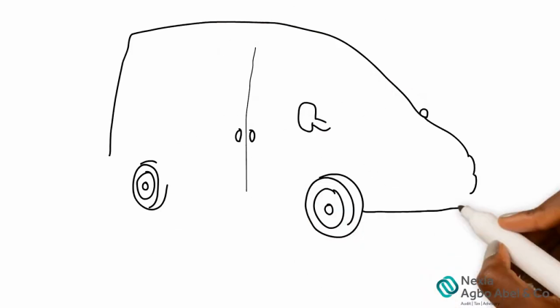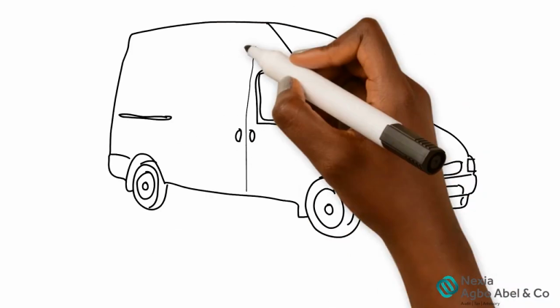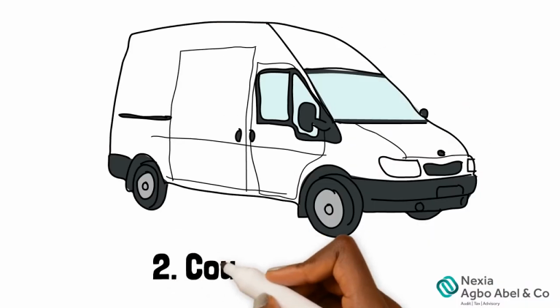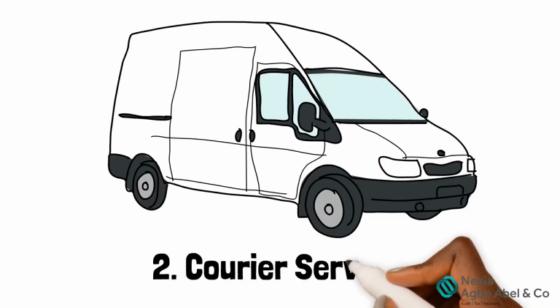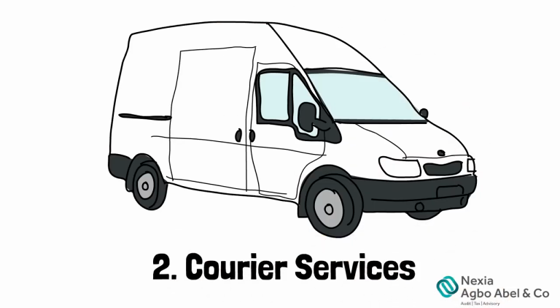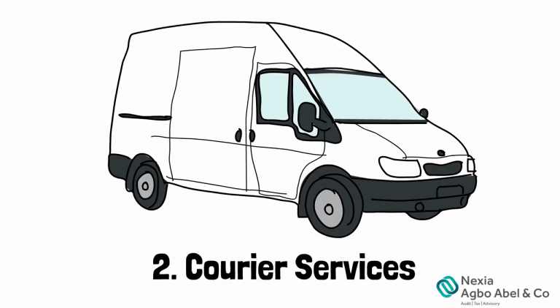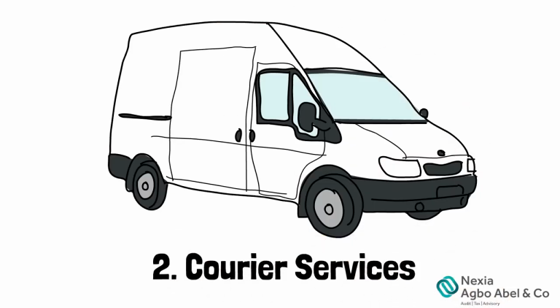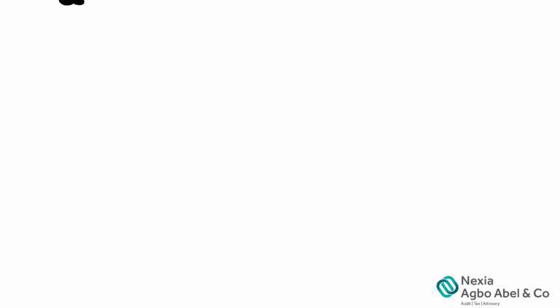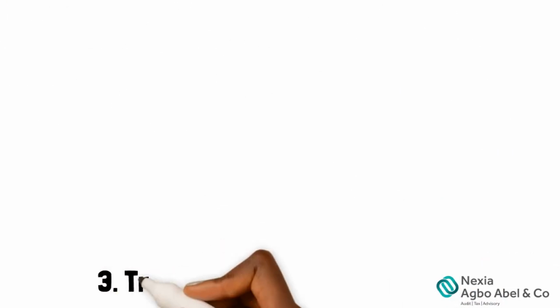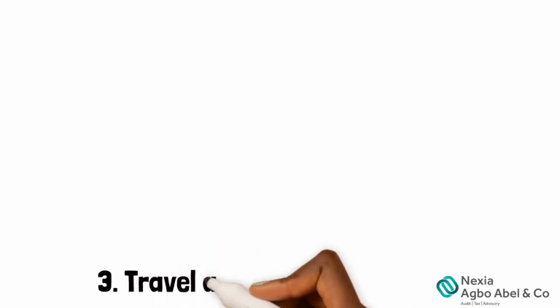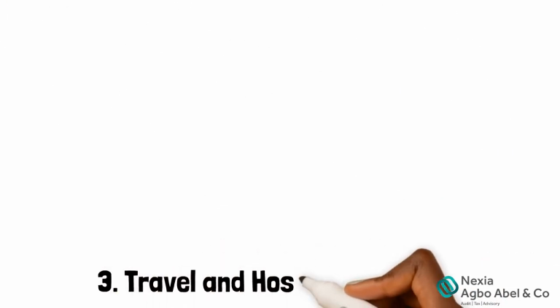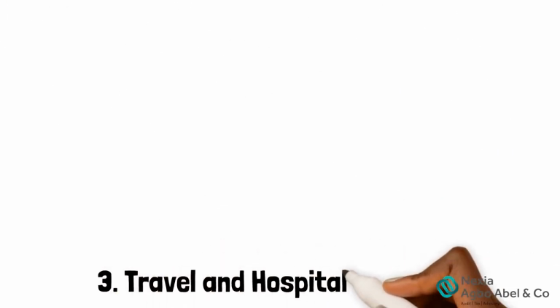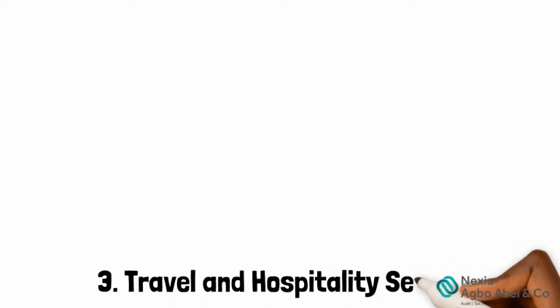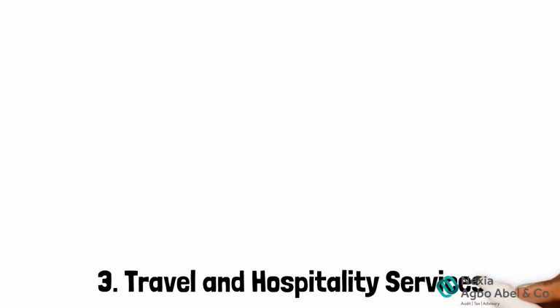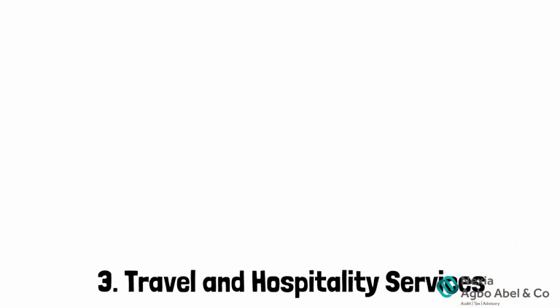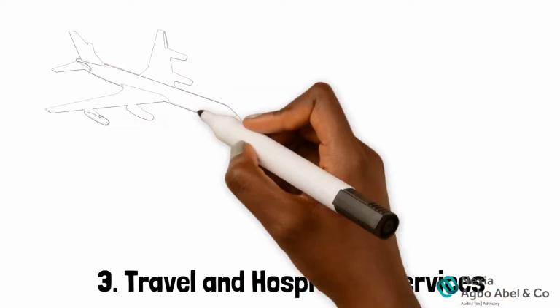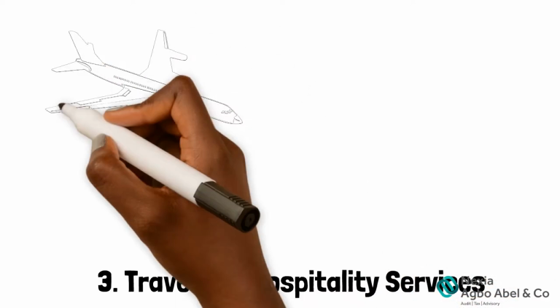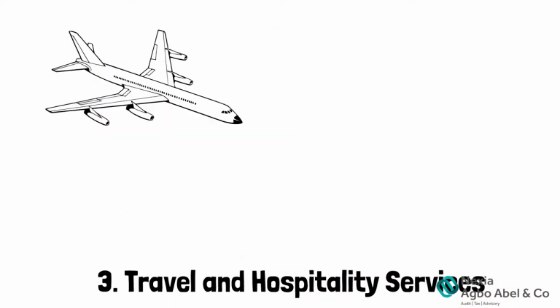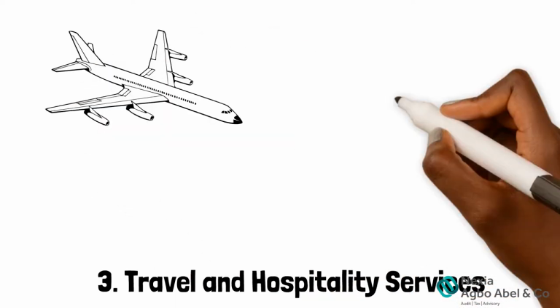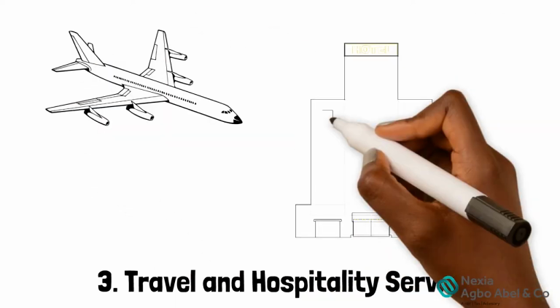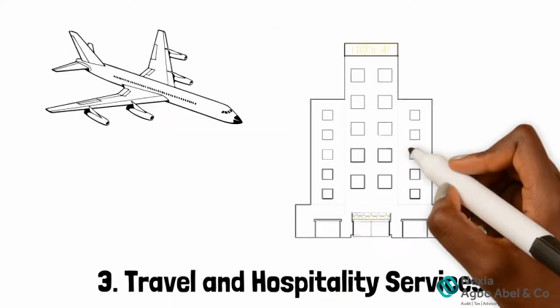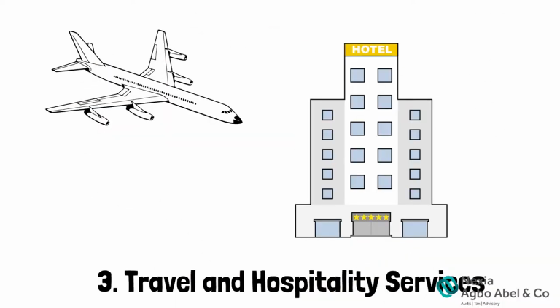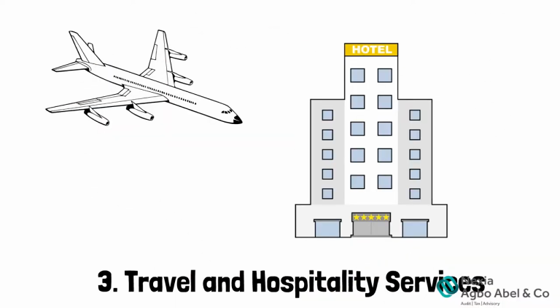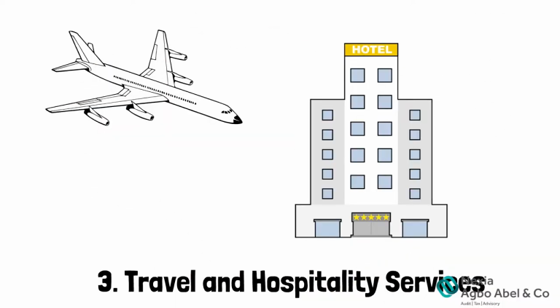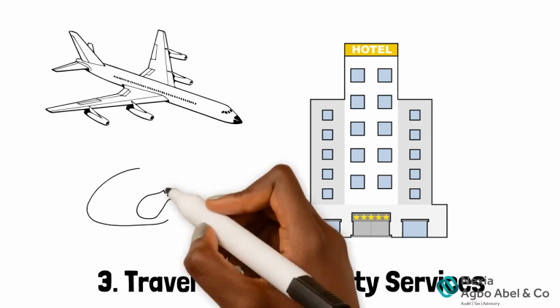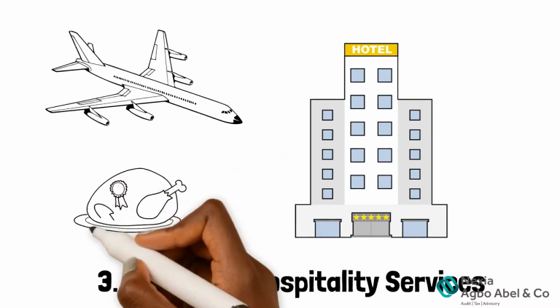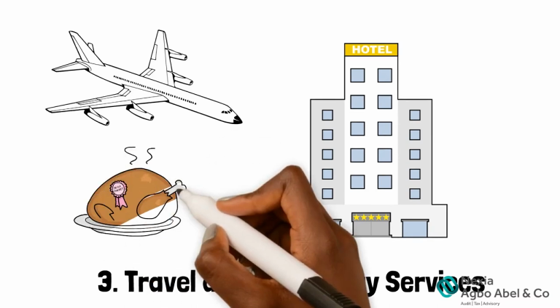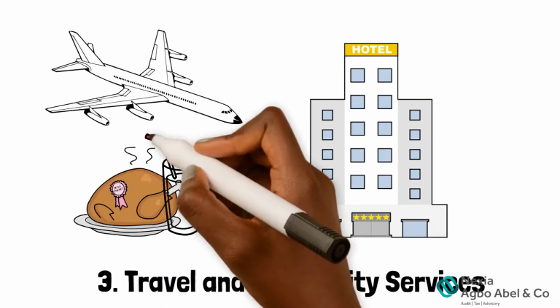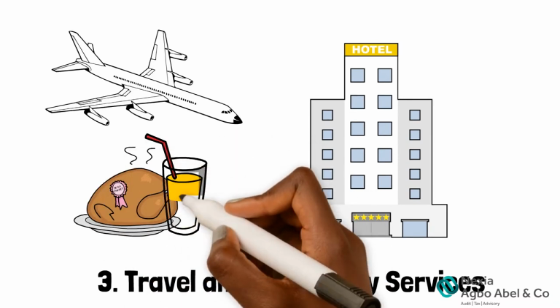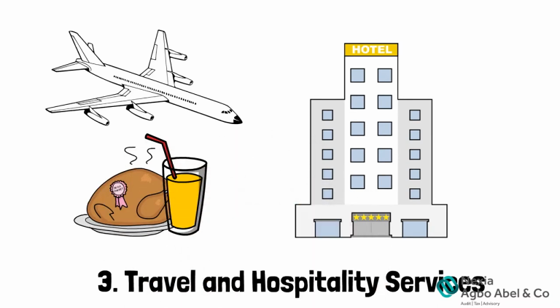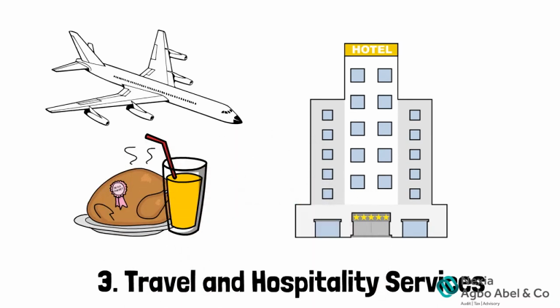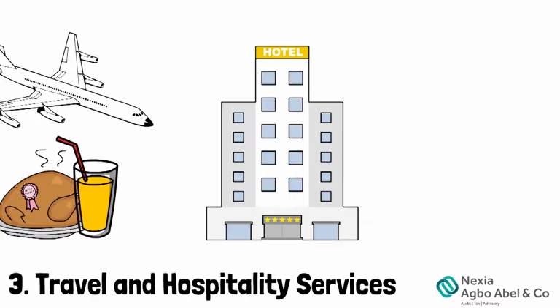2. Career services. 3. Travel and hospitality services, such as local and international transportation, hotels, massages, food and drink services, and so on.